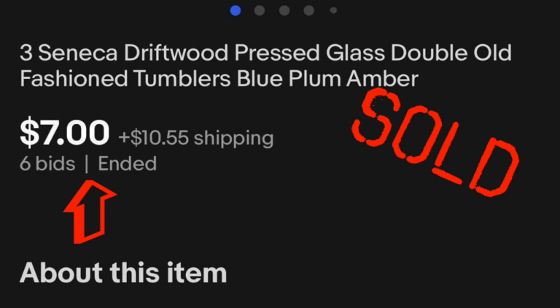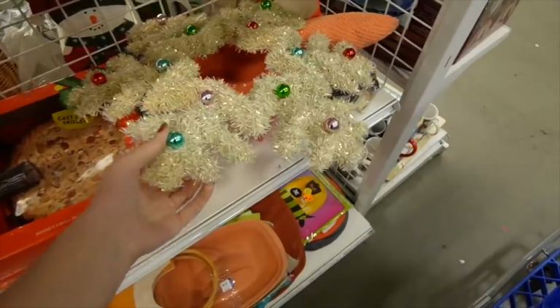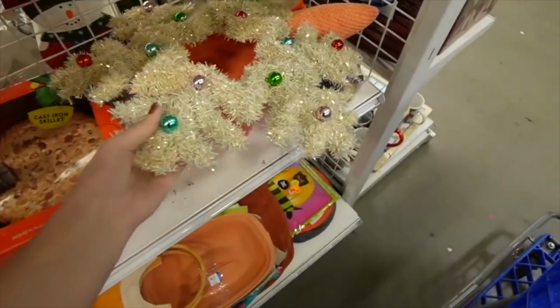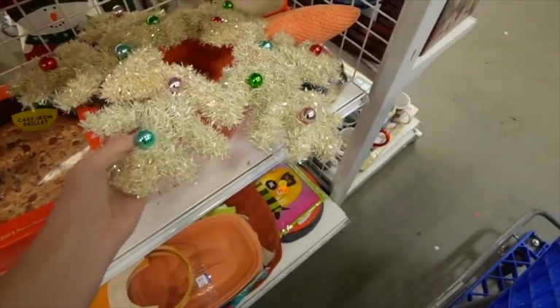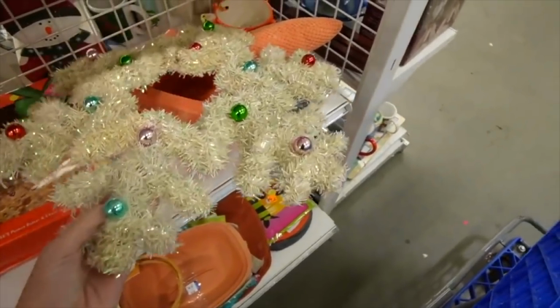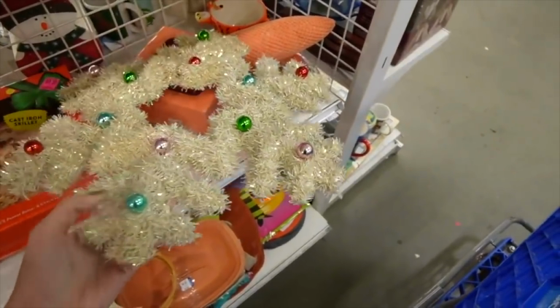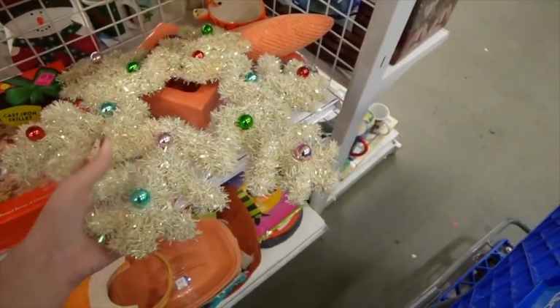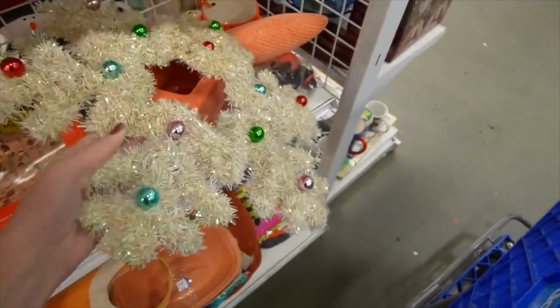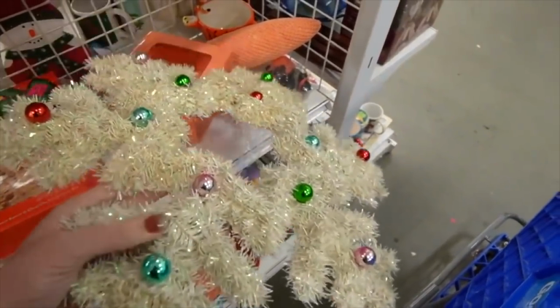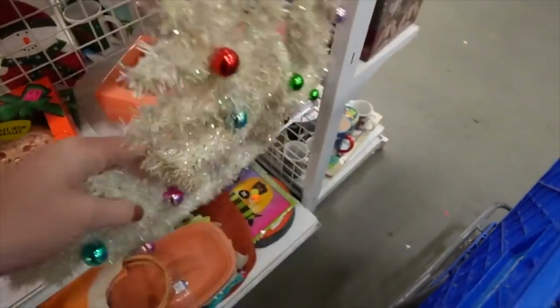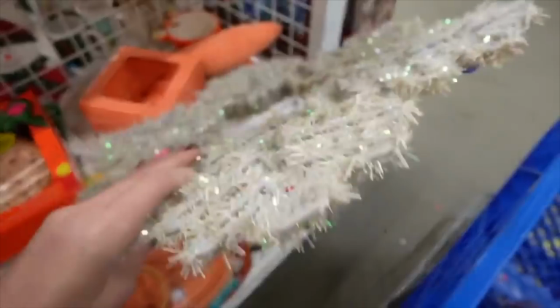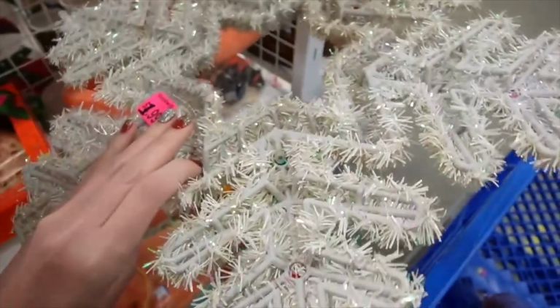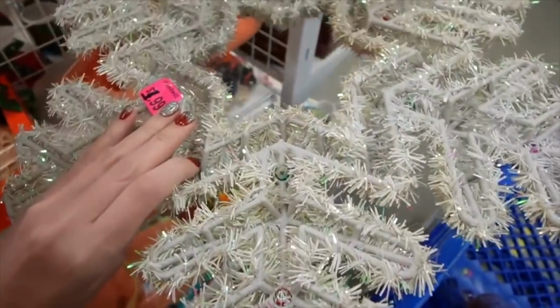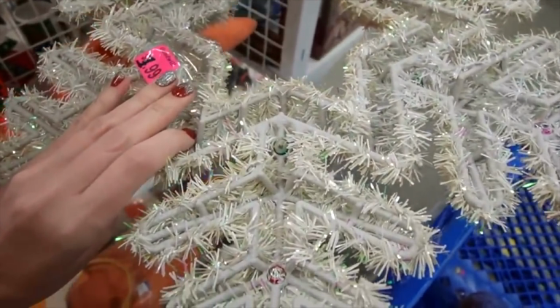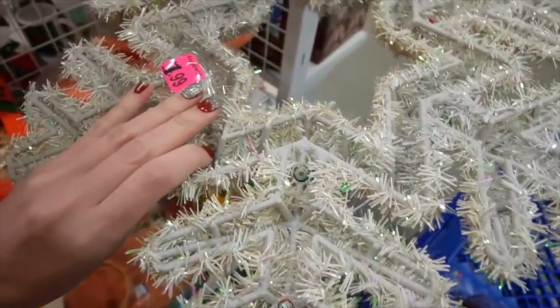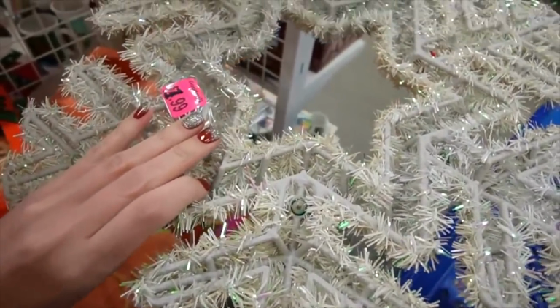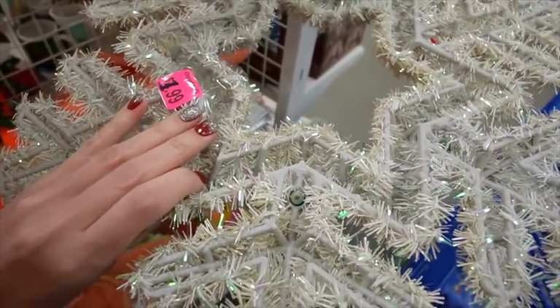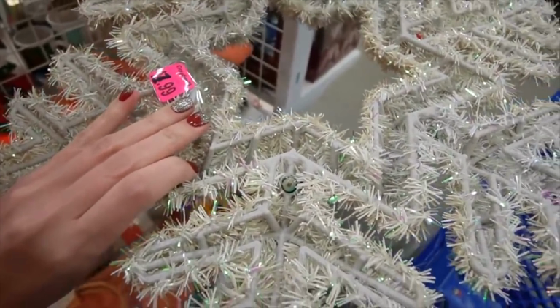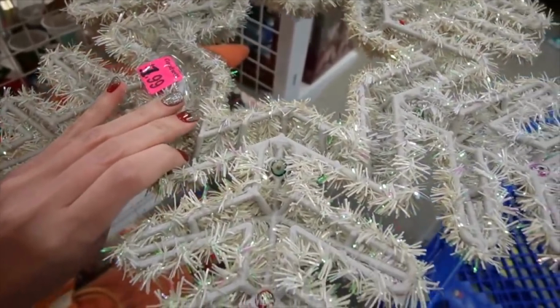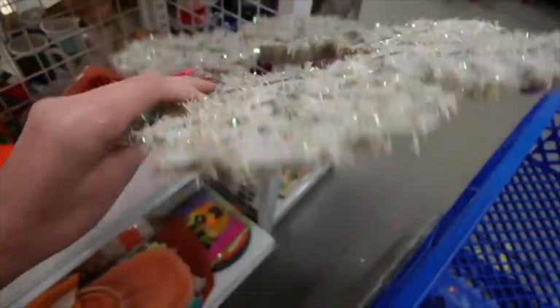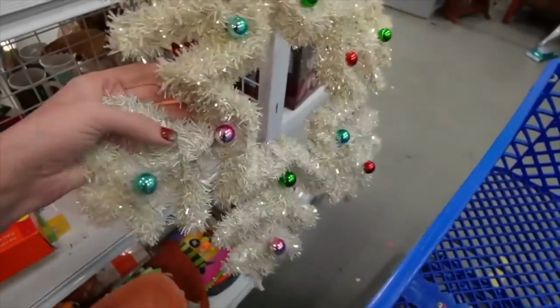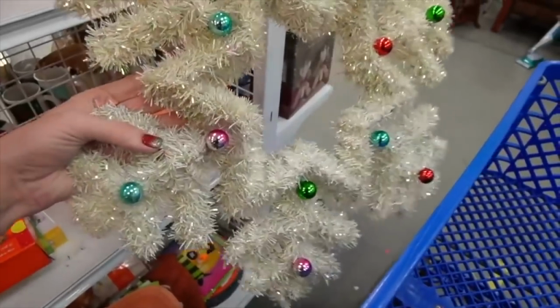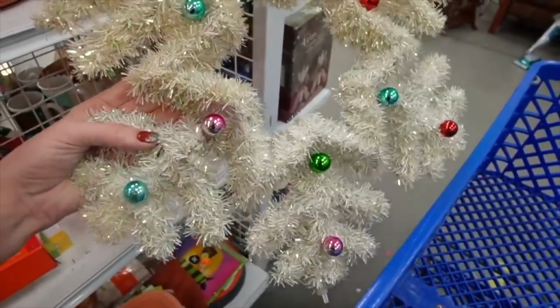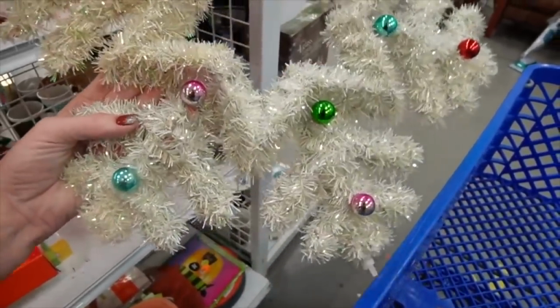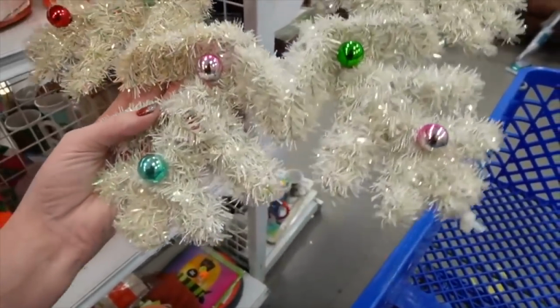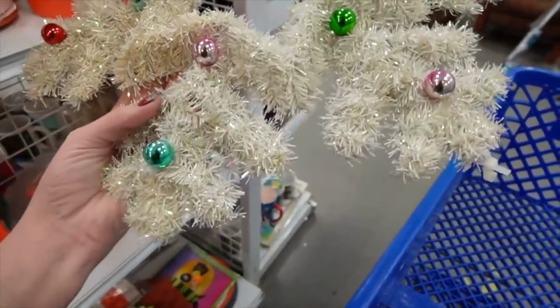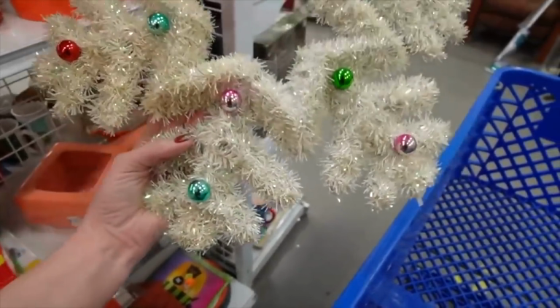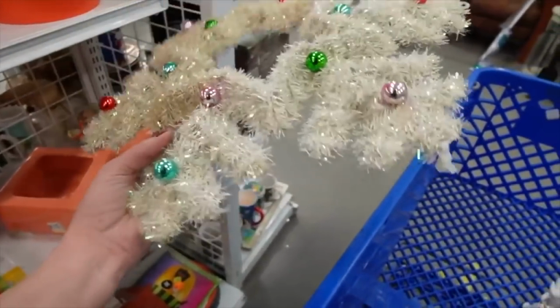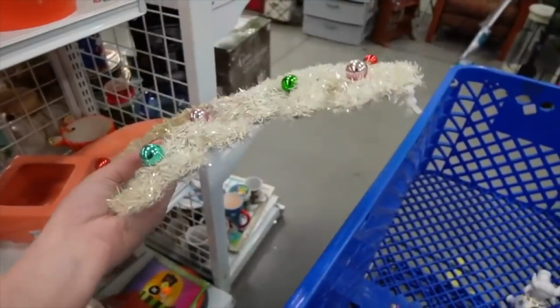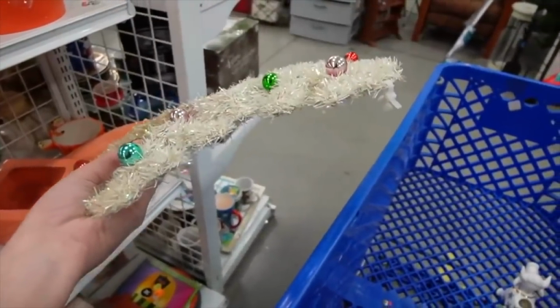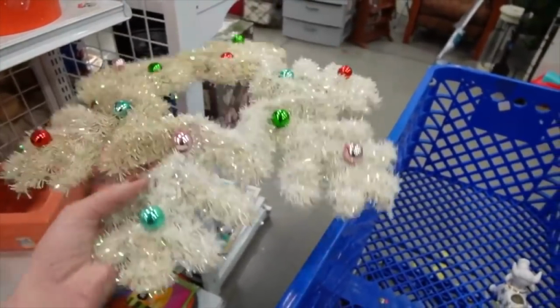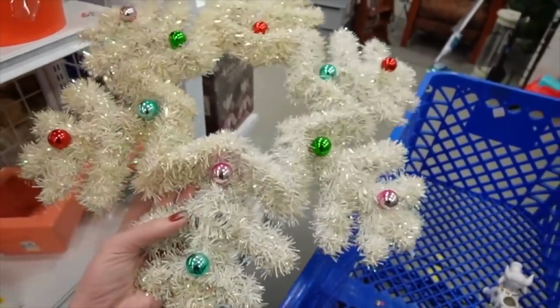Looks kind of like a vintage piece, but I don't think it is. I figure I'll turn it over just to check. $1.99. I'm not sure about that one — the discoloration is kind of telling me that maybe it's vintage.